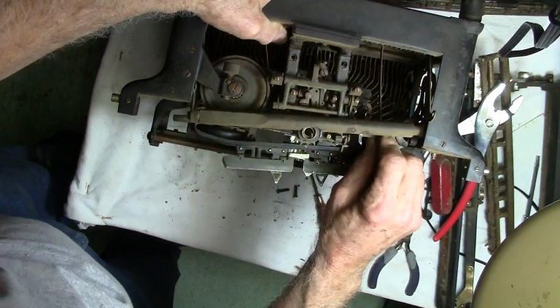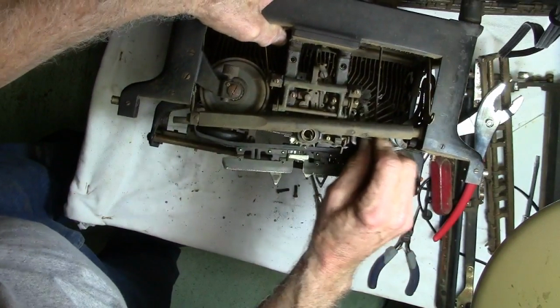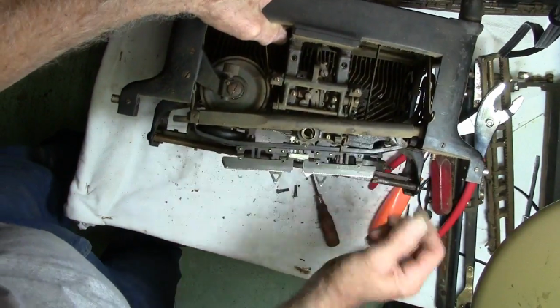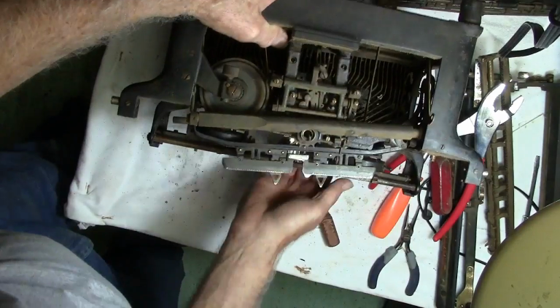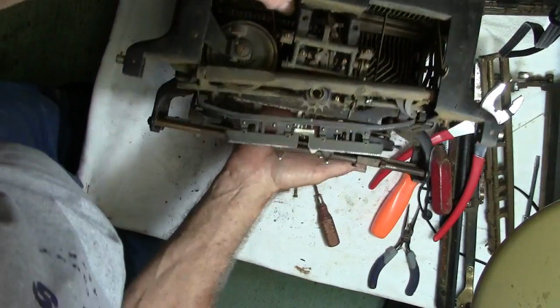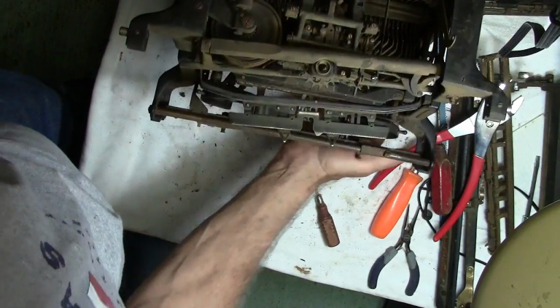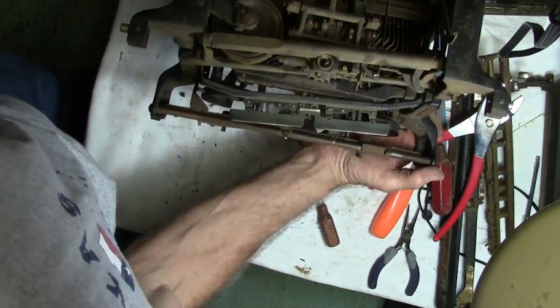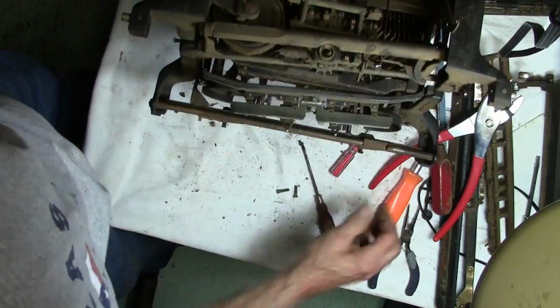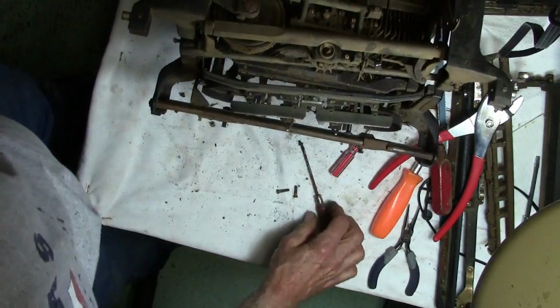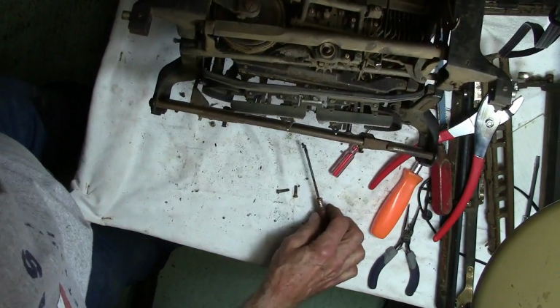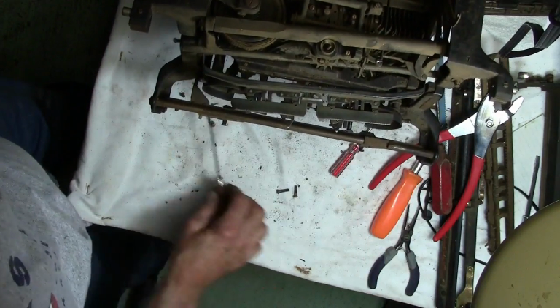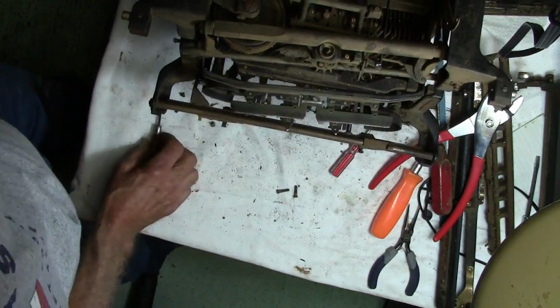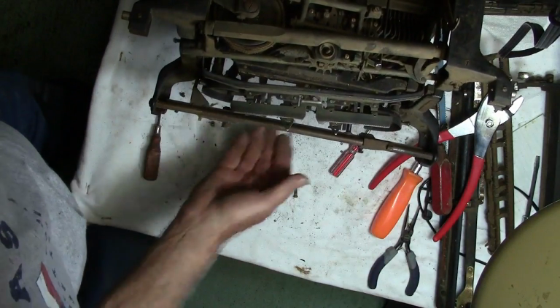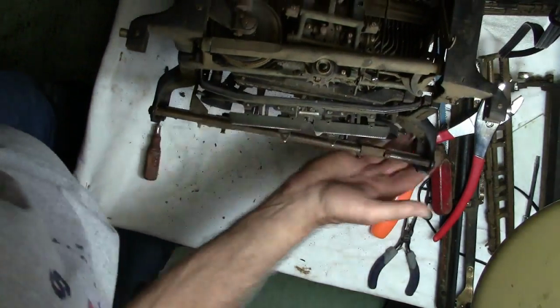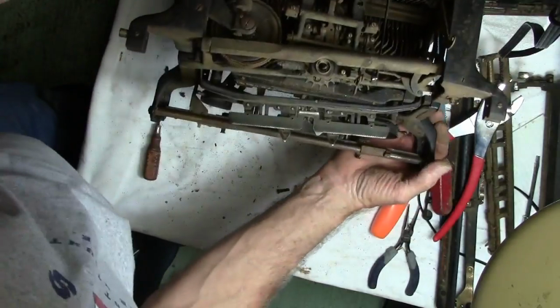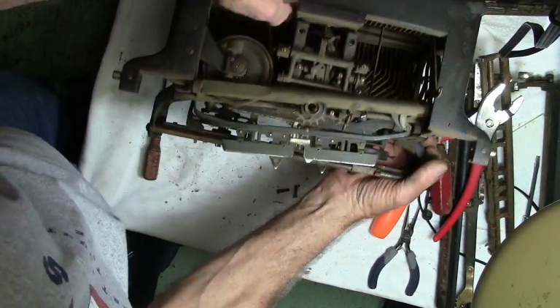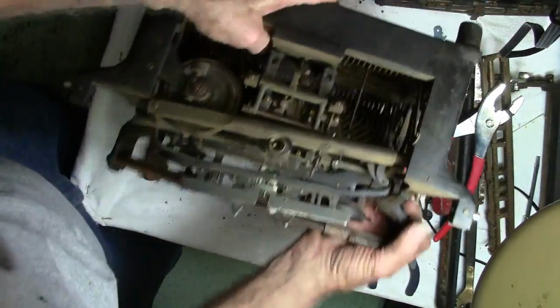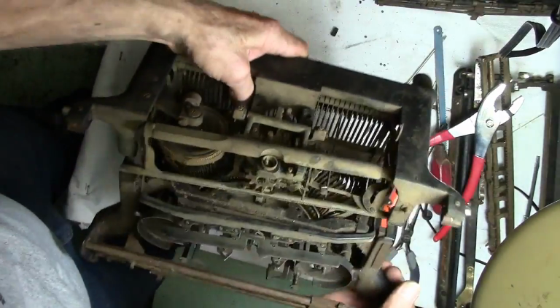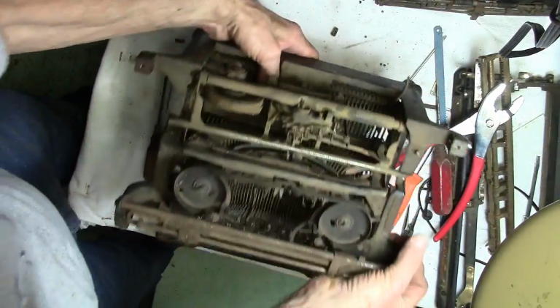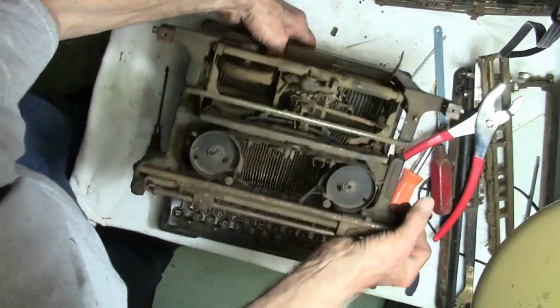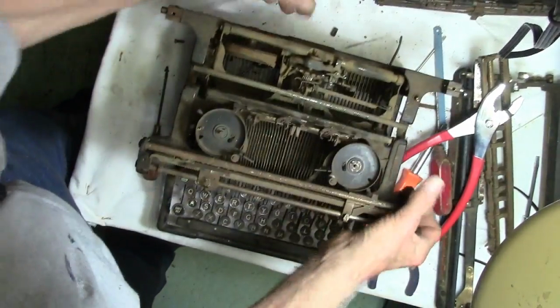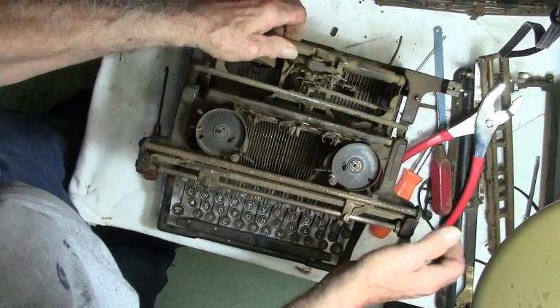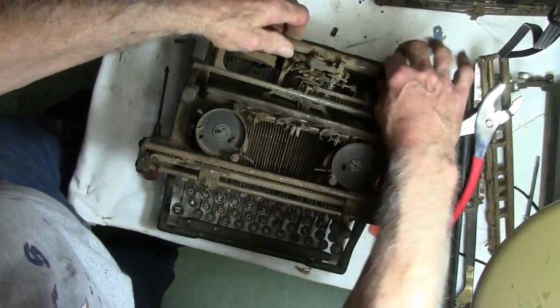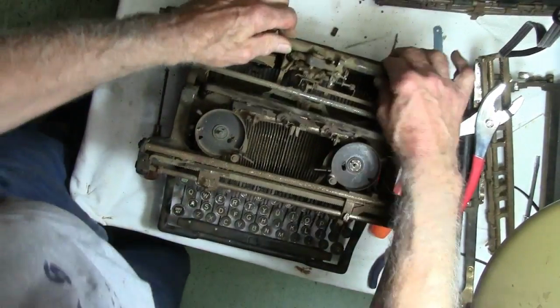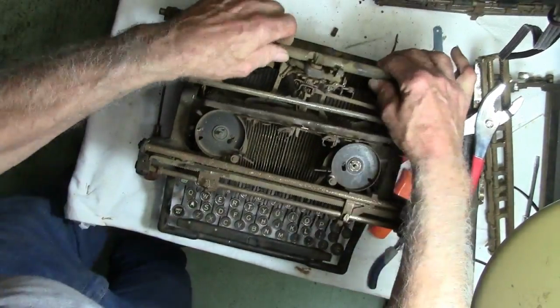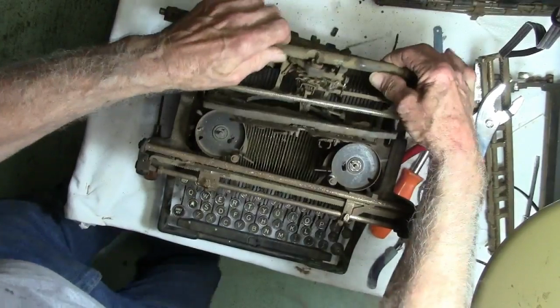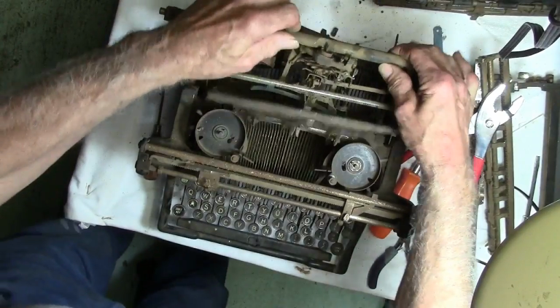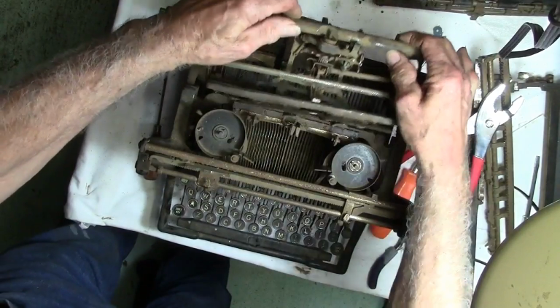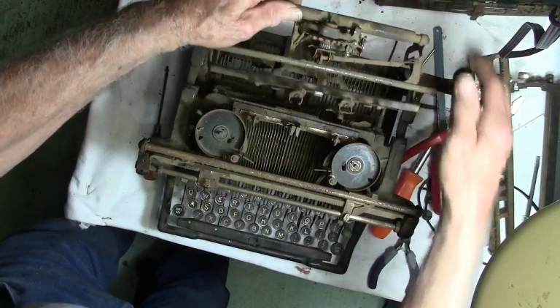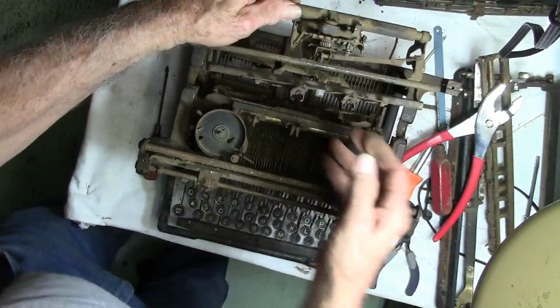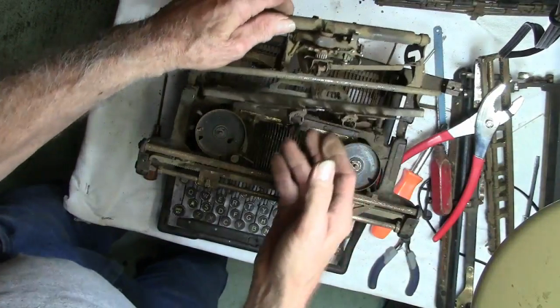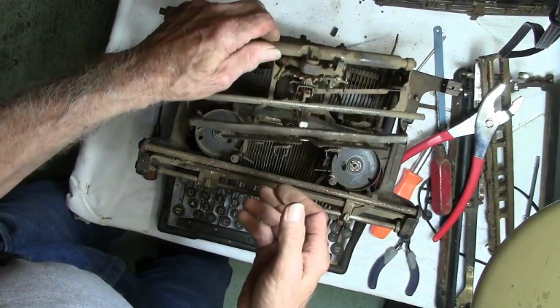All right, now it's loose. That's another one of those shoulder screws. Look at there, got it out.